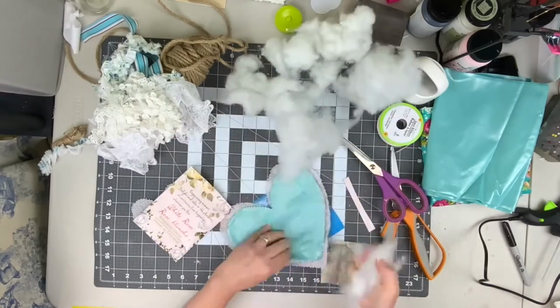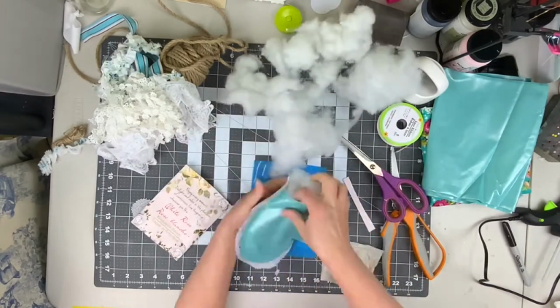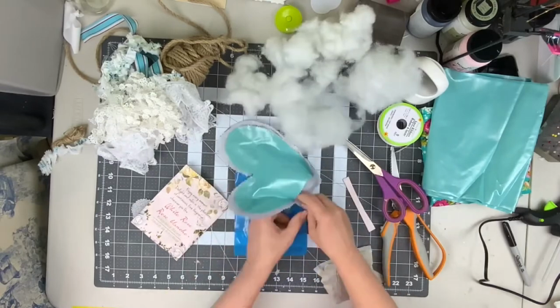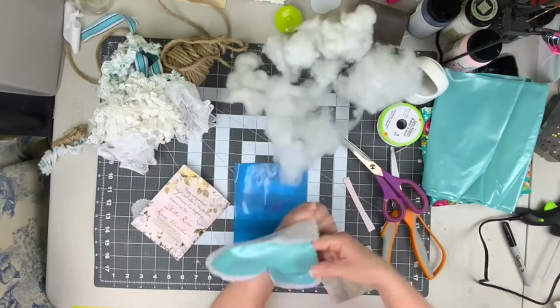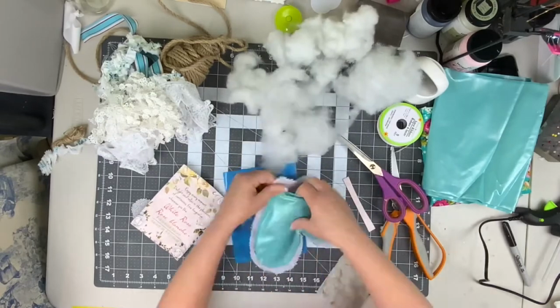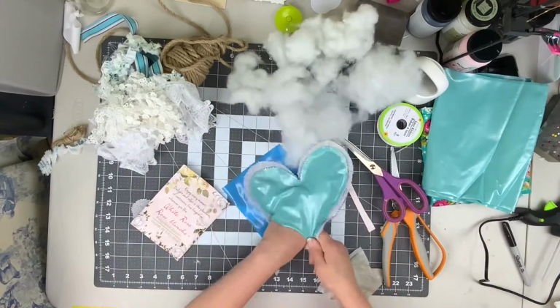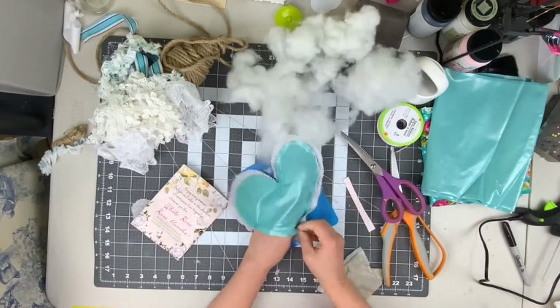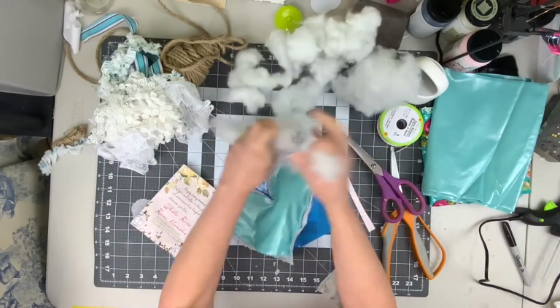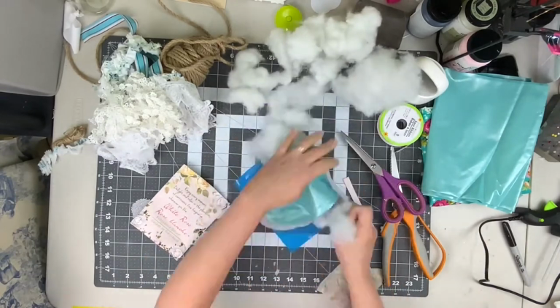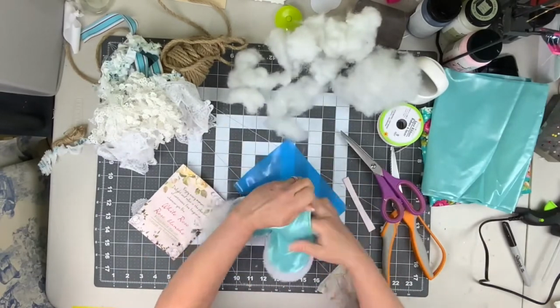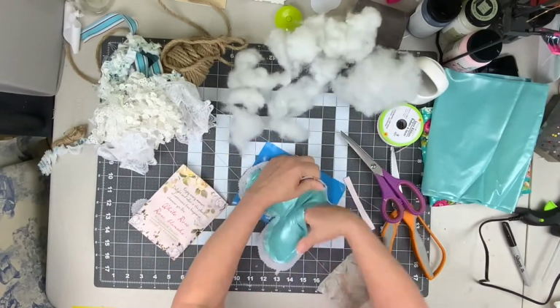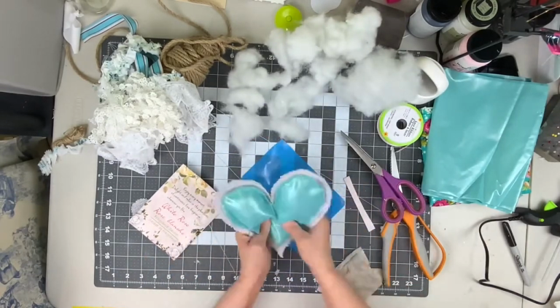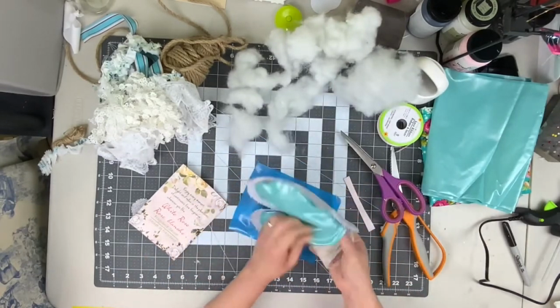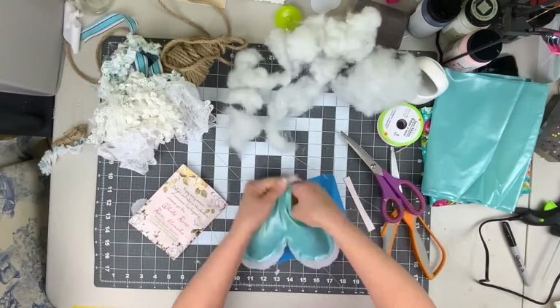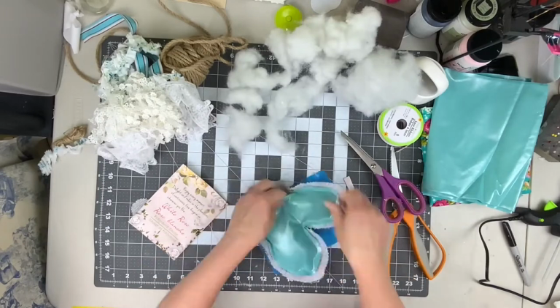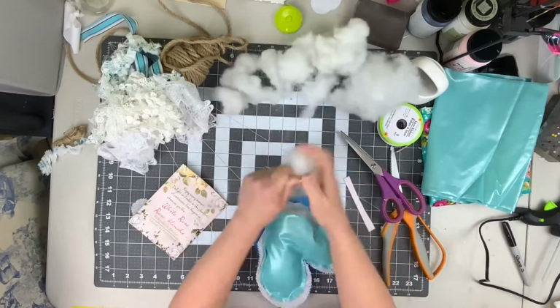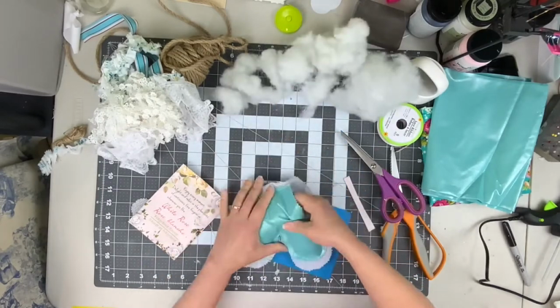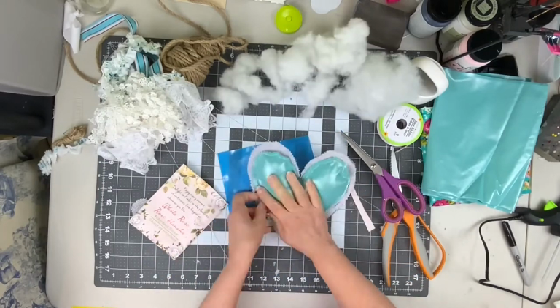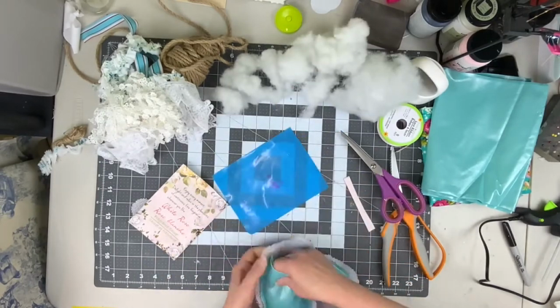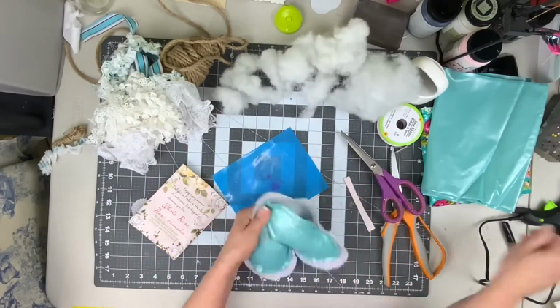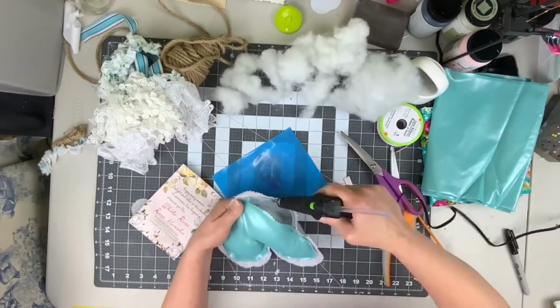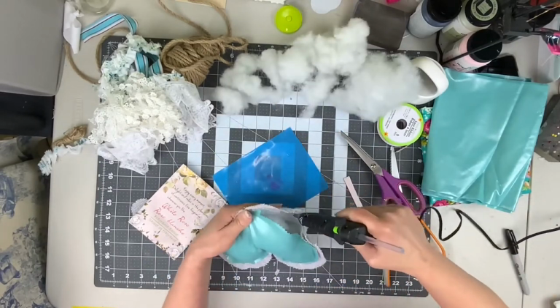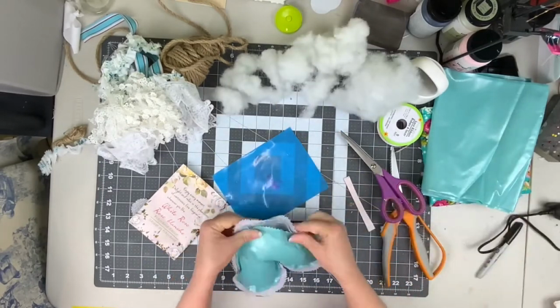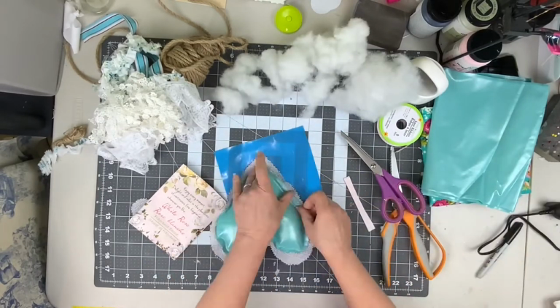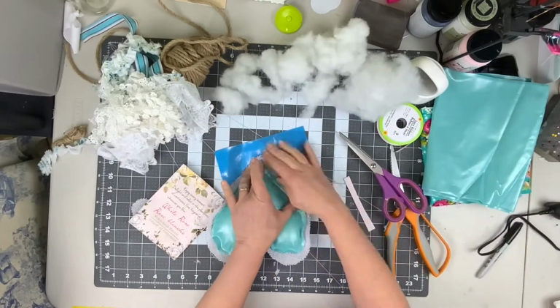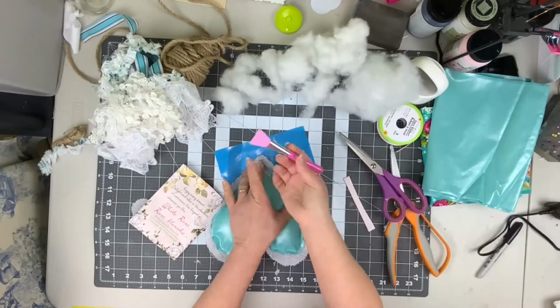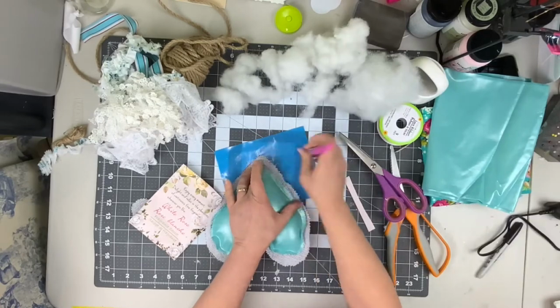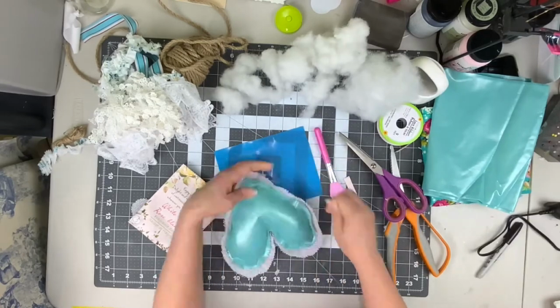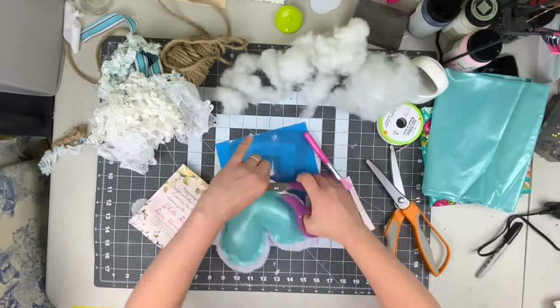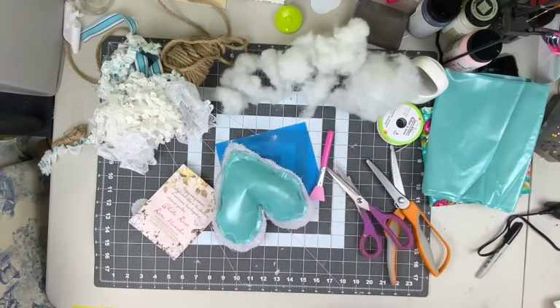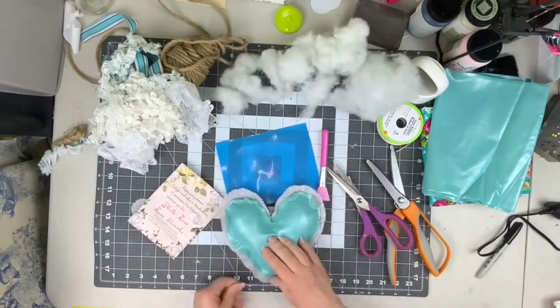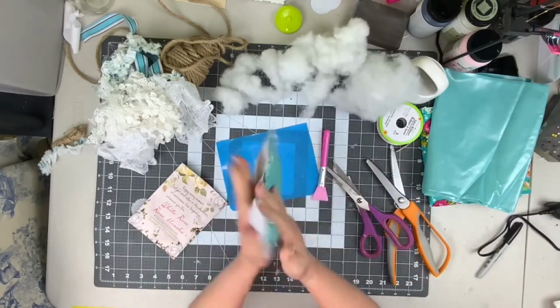Take your contrasting fabric and hot glue it down three-quarters of the way through, stuff it with some fiber fill, open that sachet pack, put it in, and then hot glue that closed.